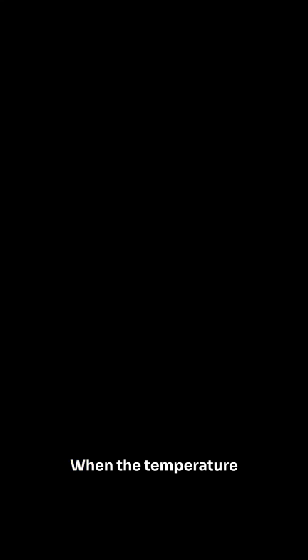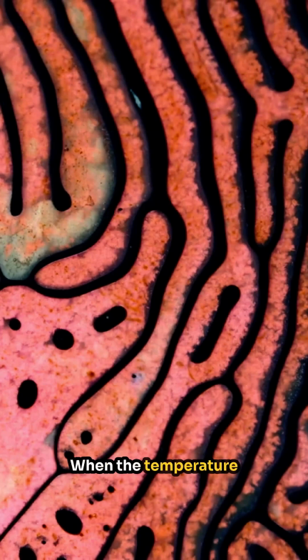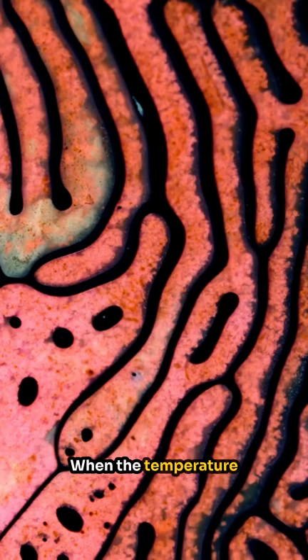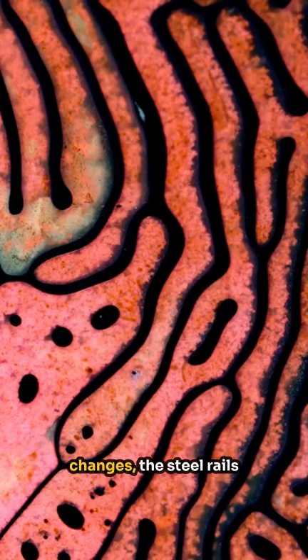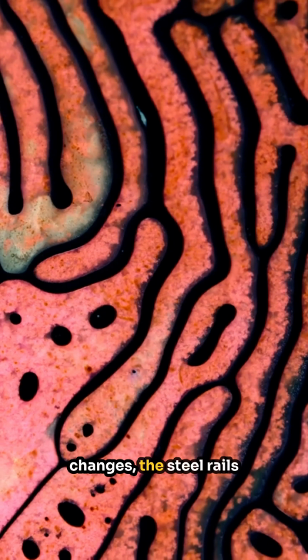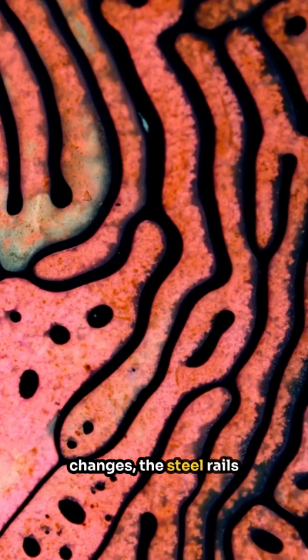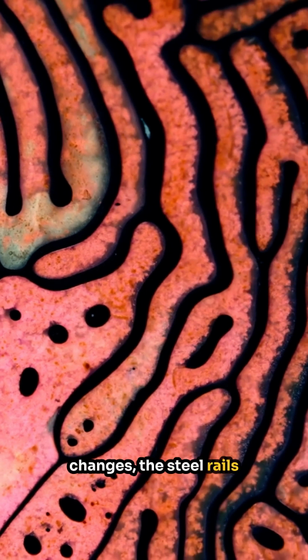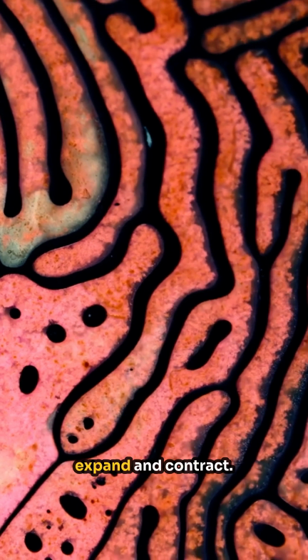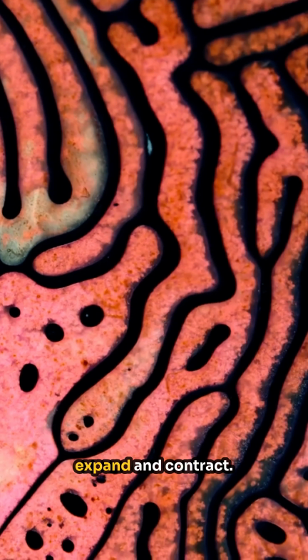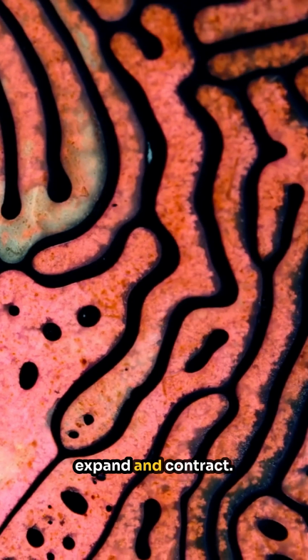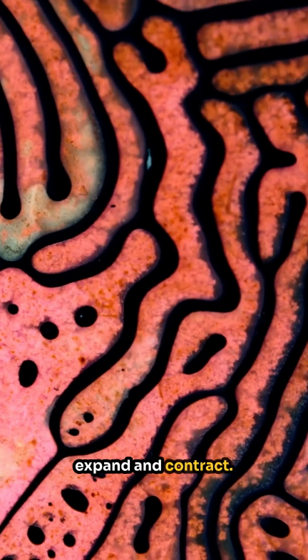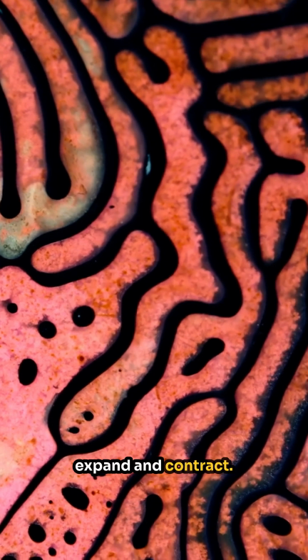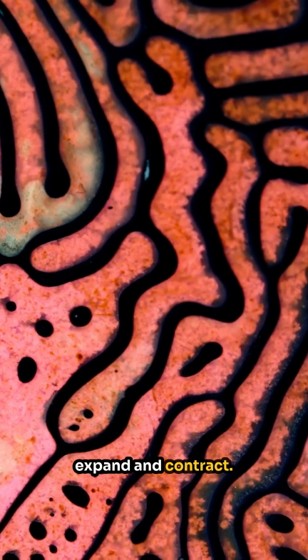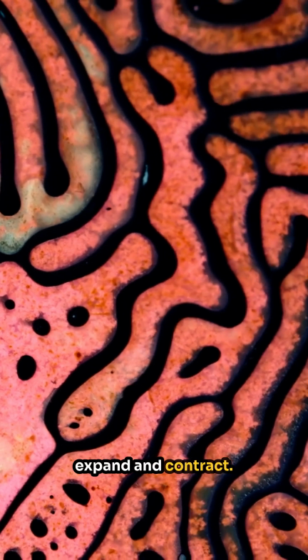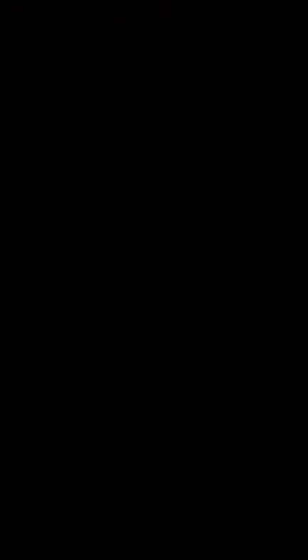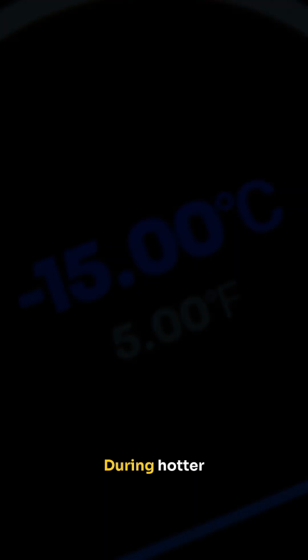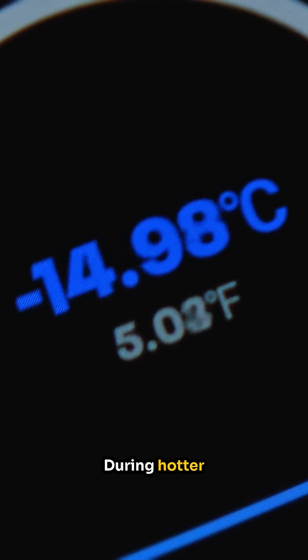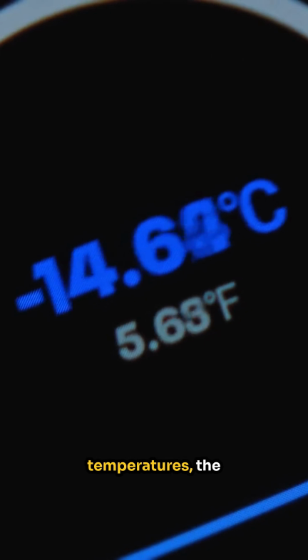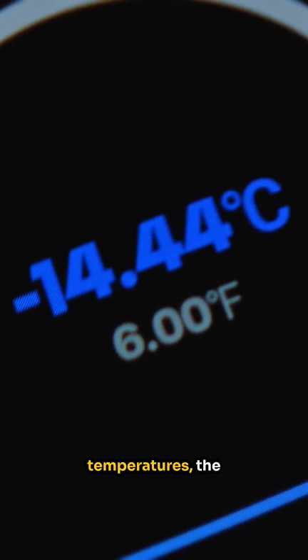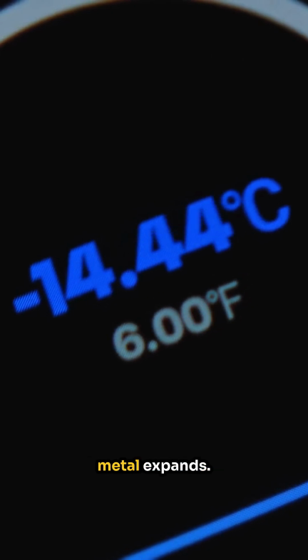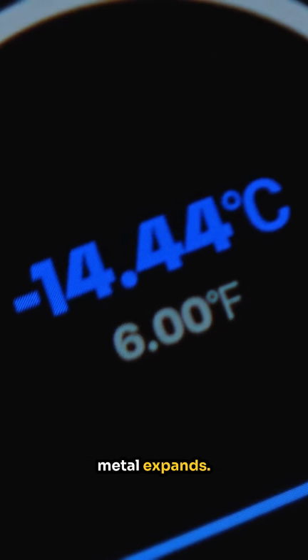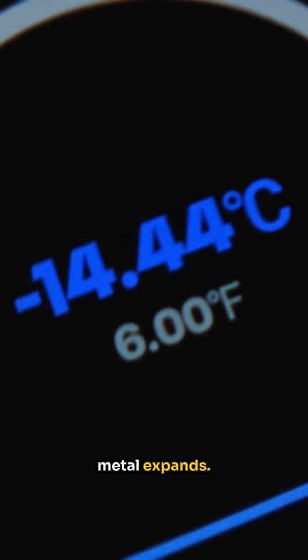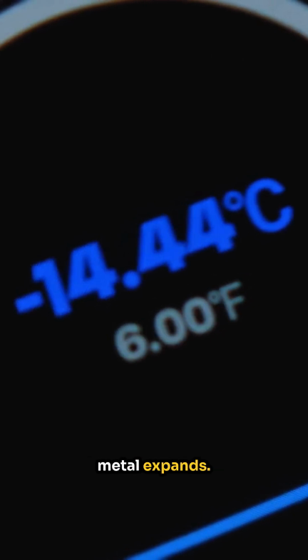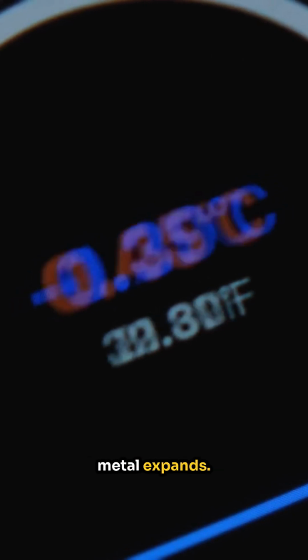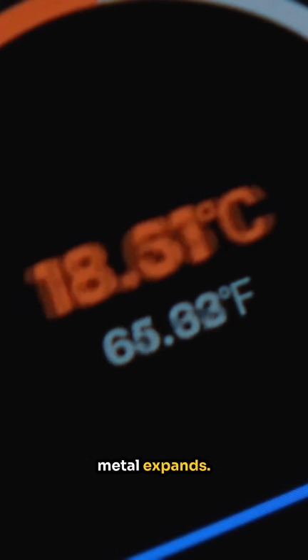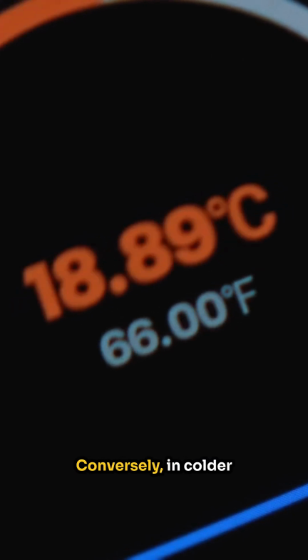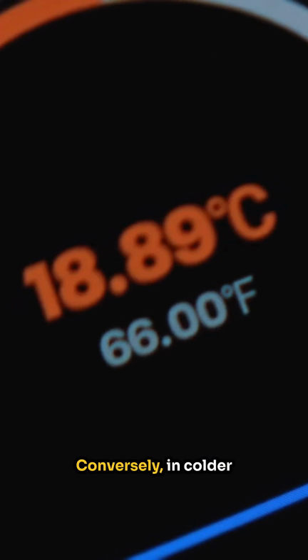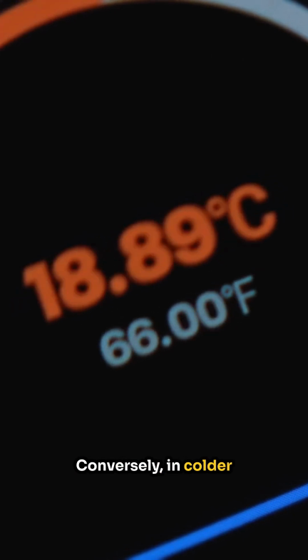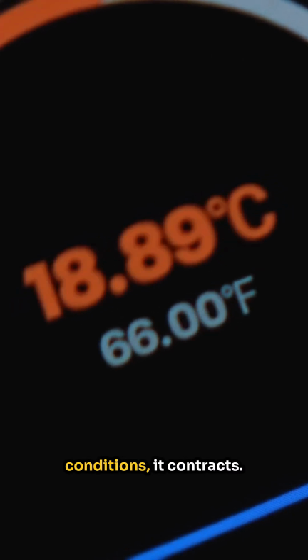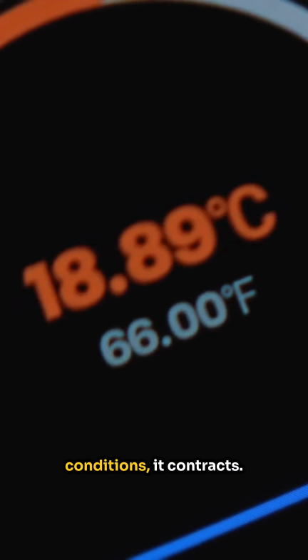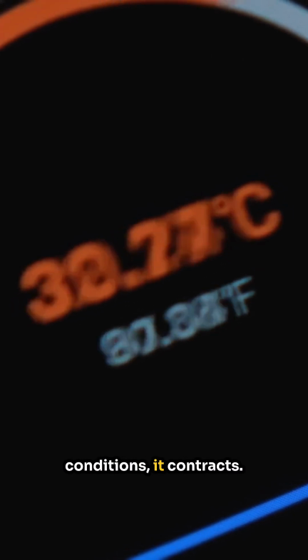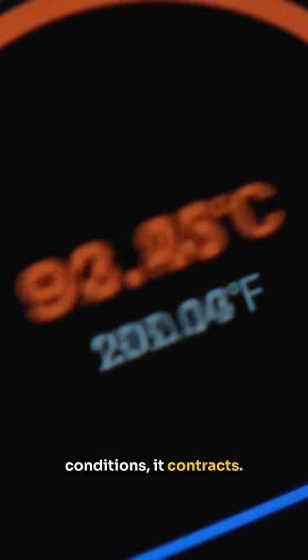When the temperature changes, the steel rails expand and contract. During hotter temperatures, the metal expands. Conversely, in colder conditions, it contracts.